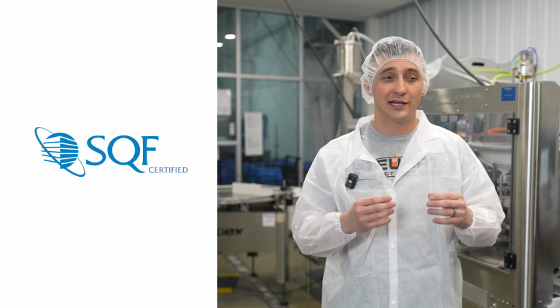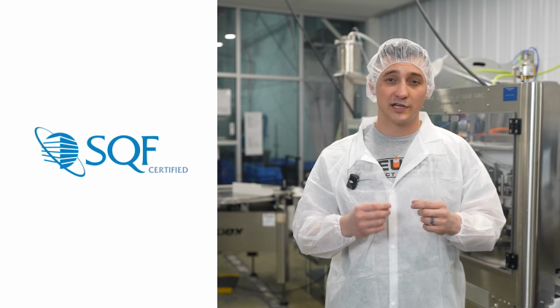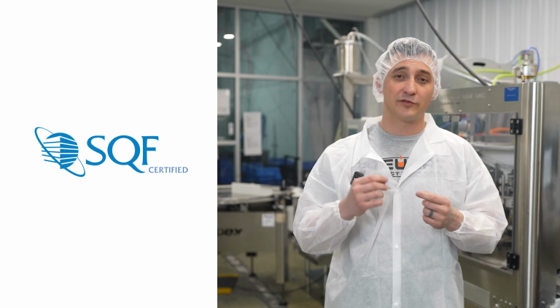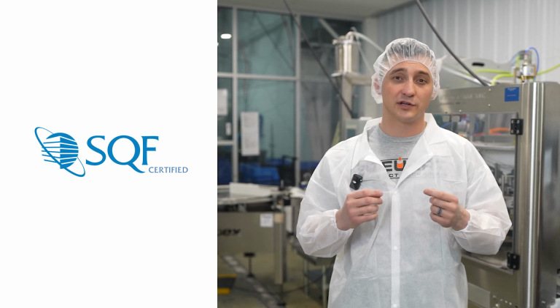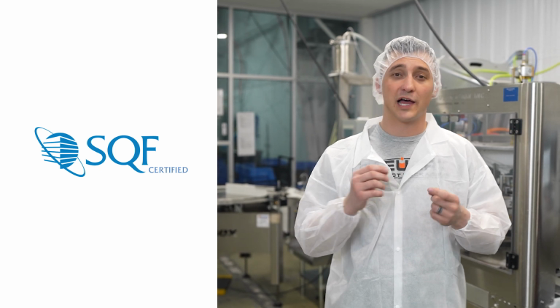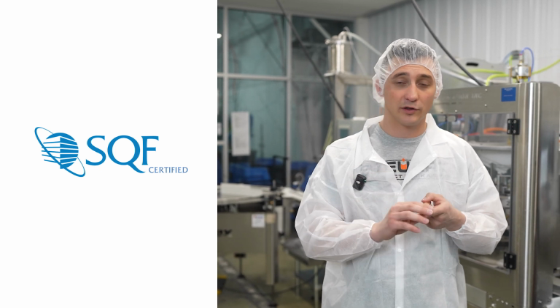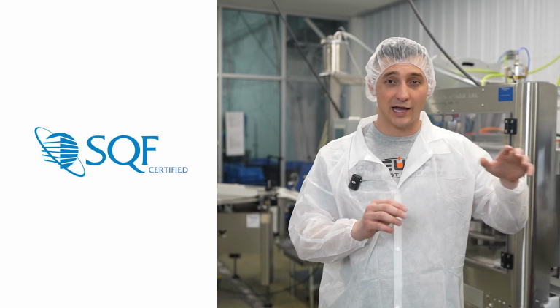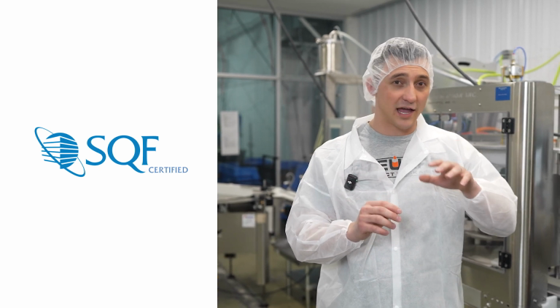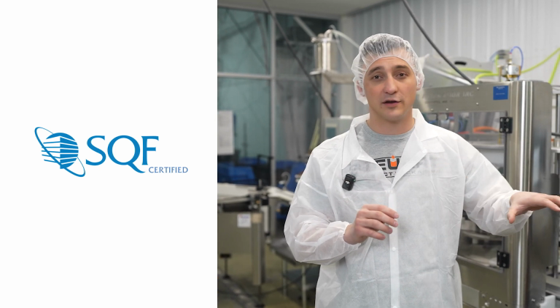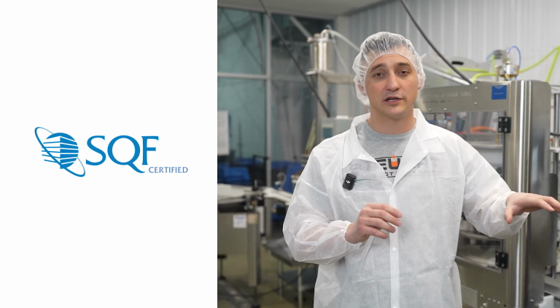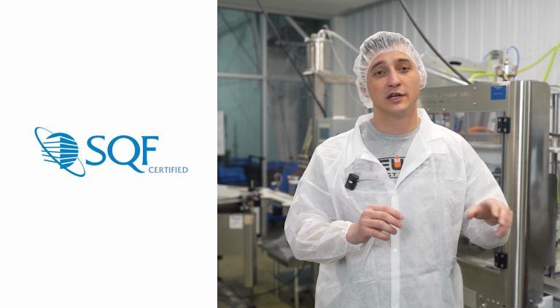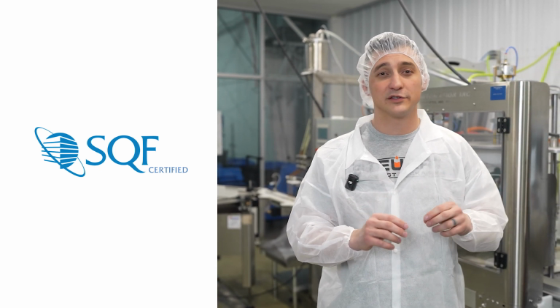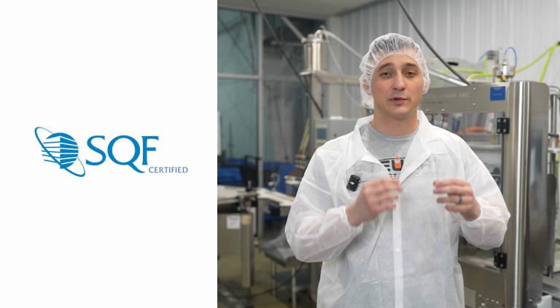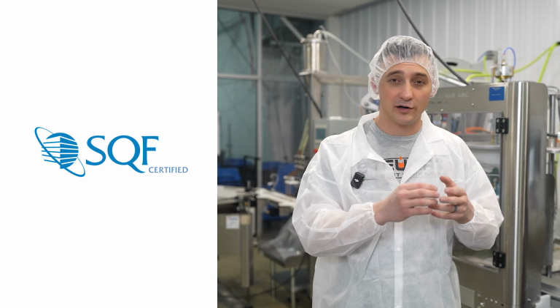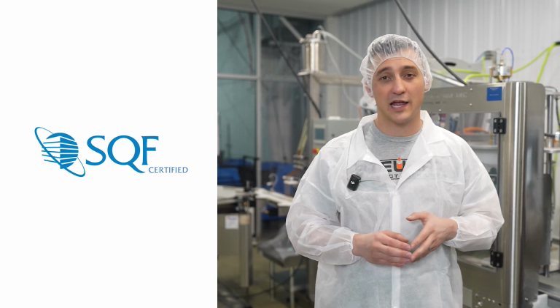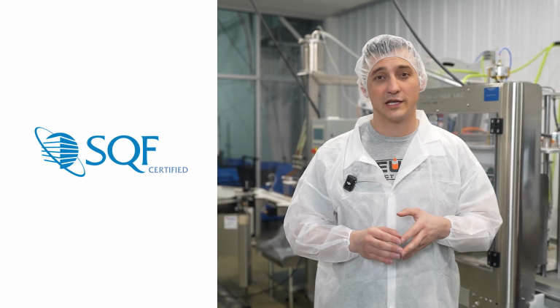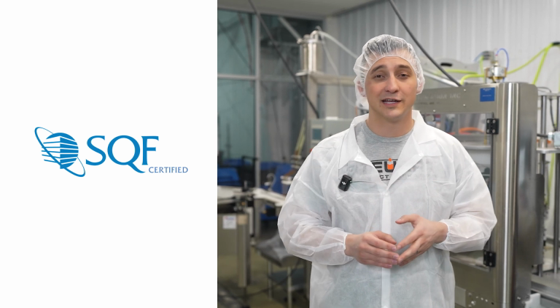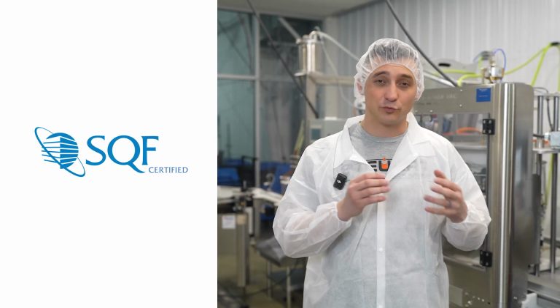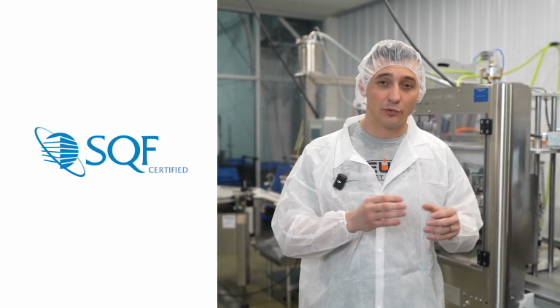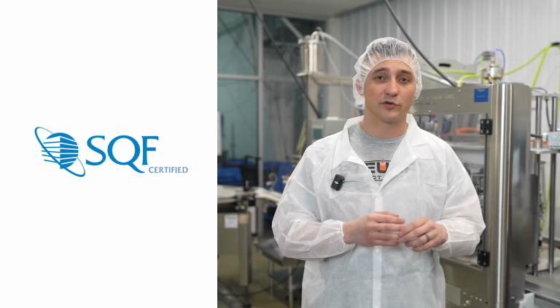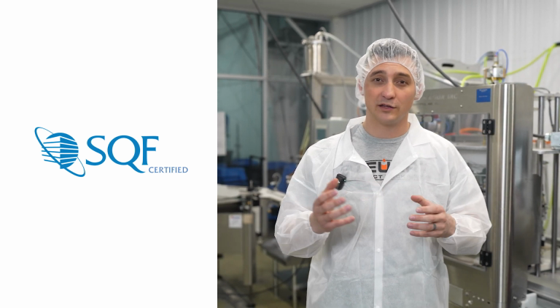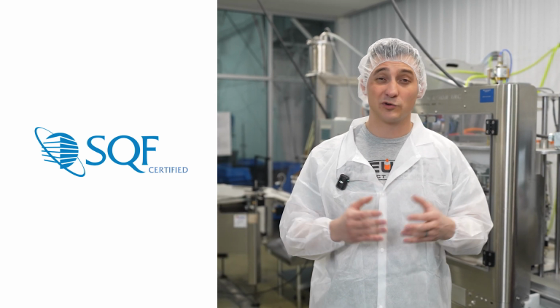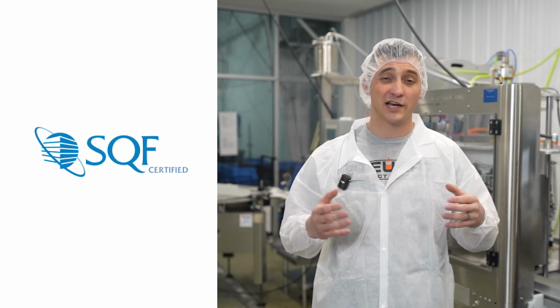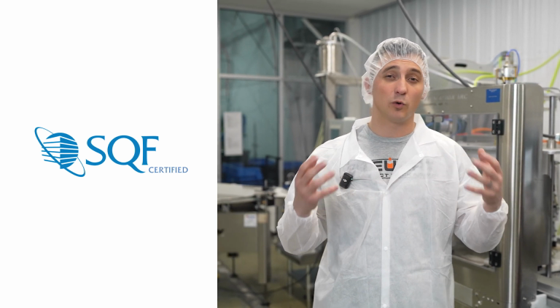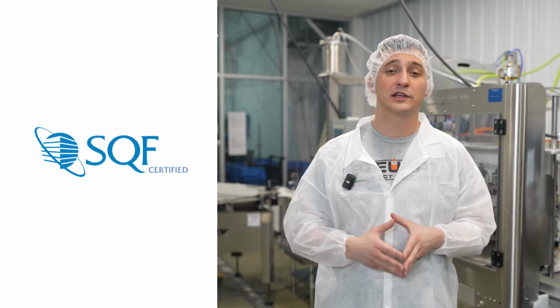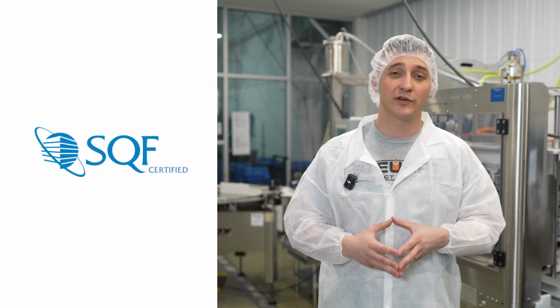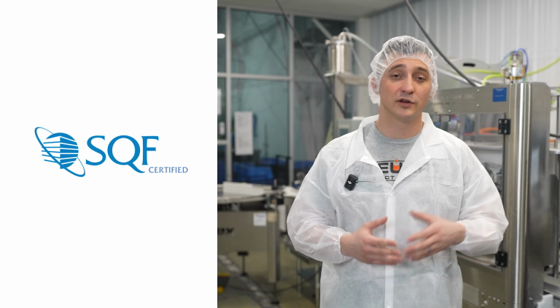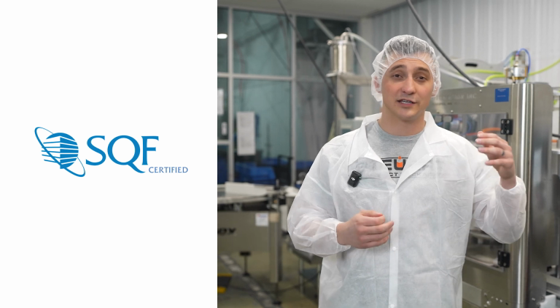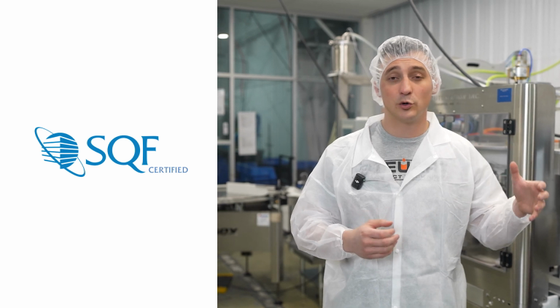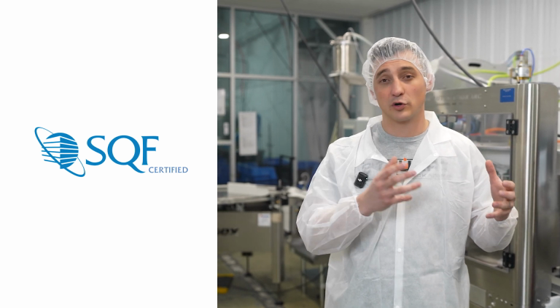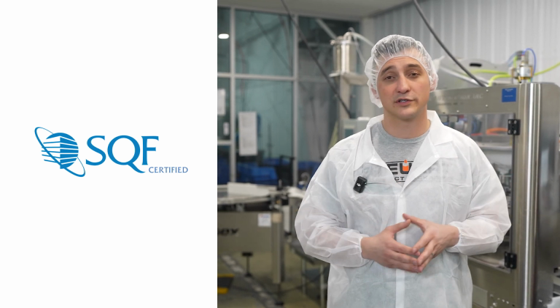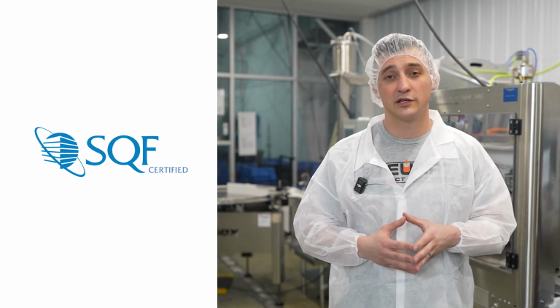SQF ensures that your manufacturer is compliant with not just FDA regulations, but also that they're being audited on an annual basis, which is really important for retailers. Some retailers actually require that your manufacturer has an SQF or an equivalent certification.